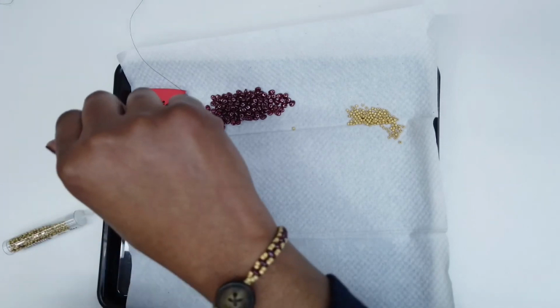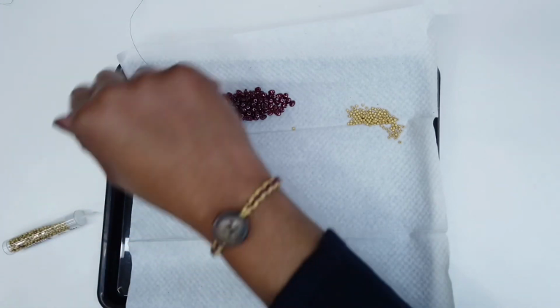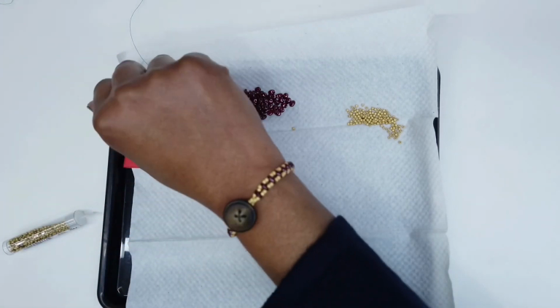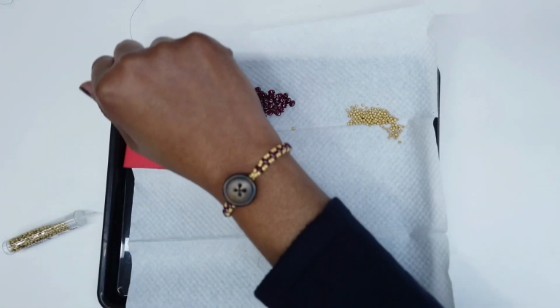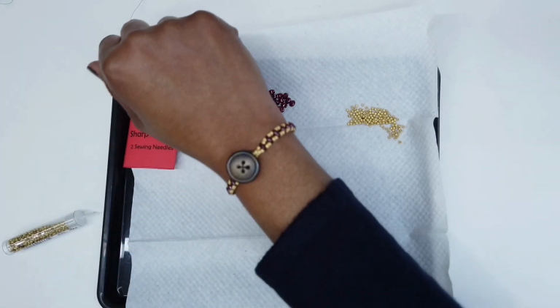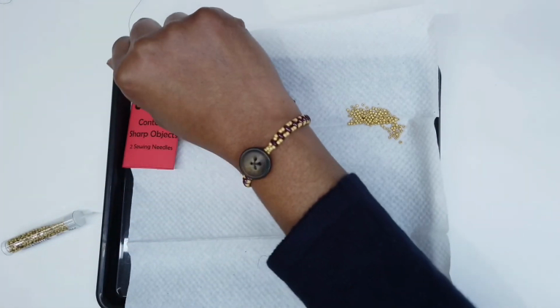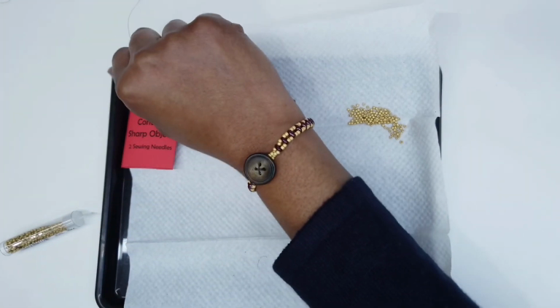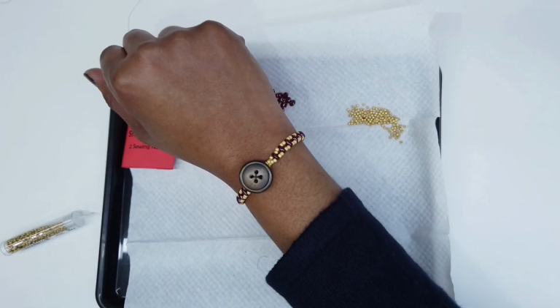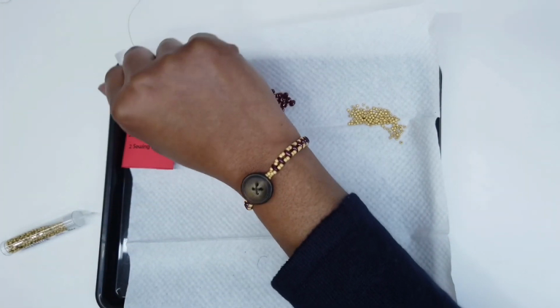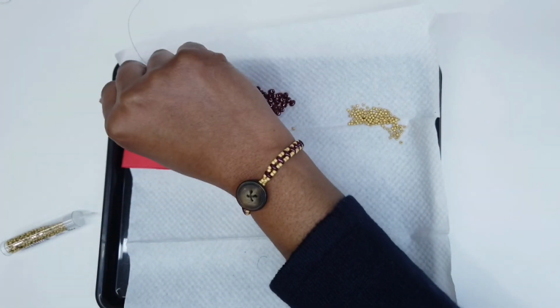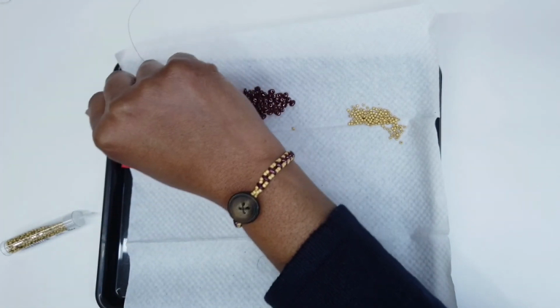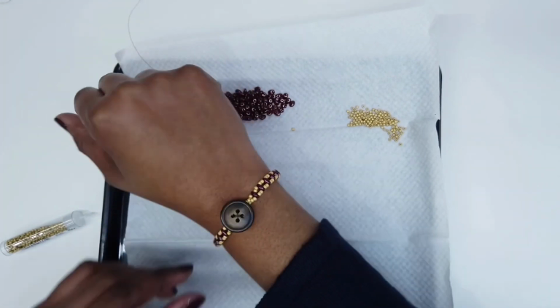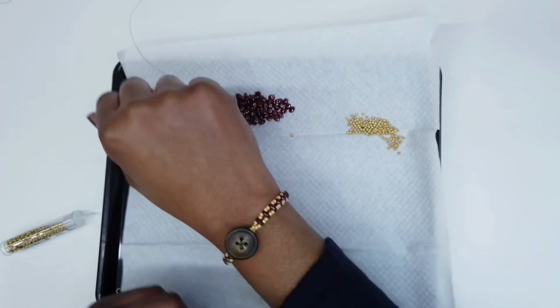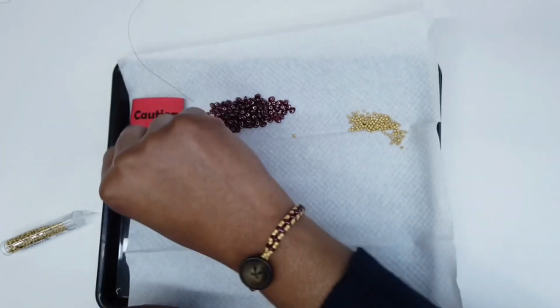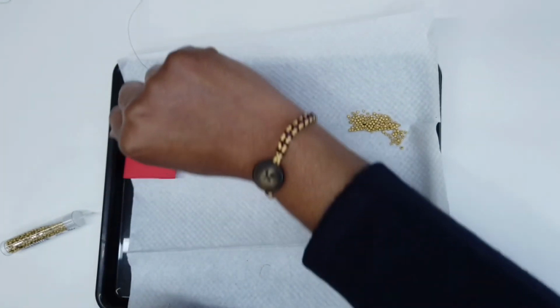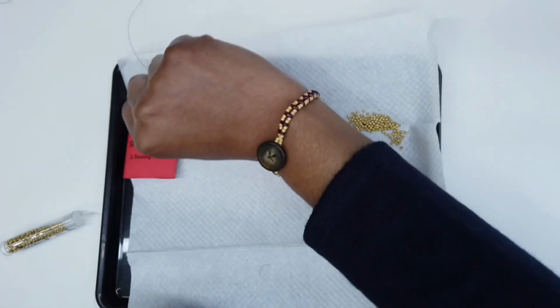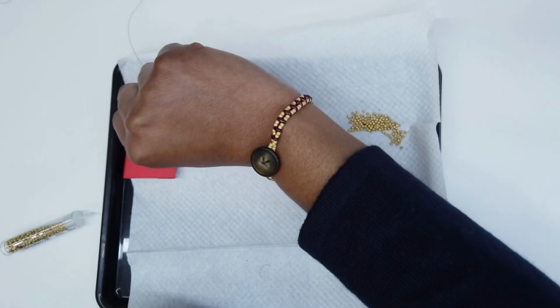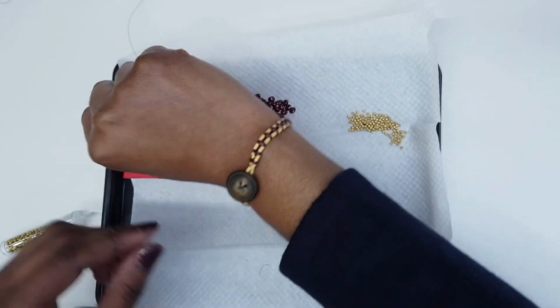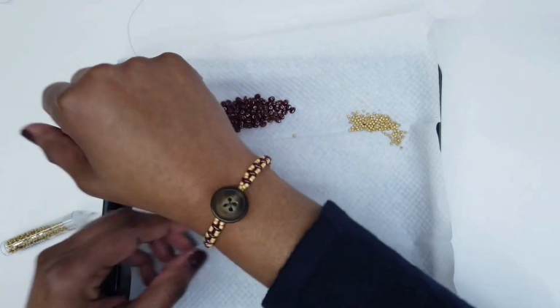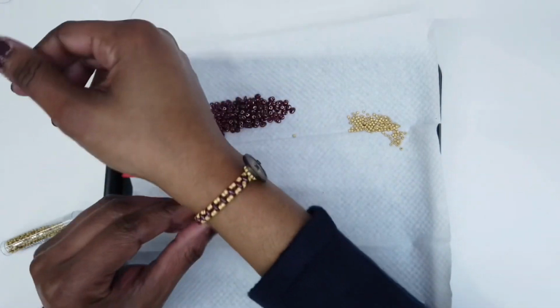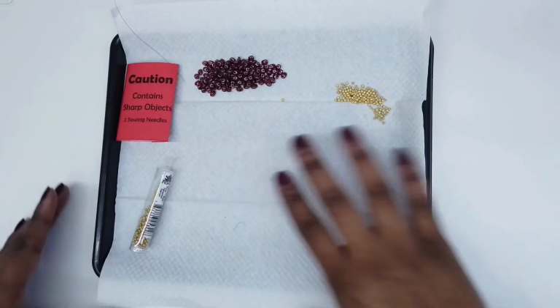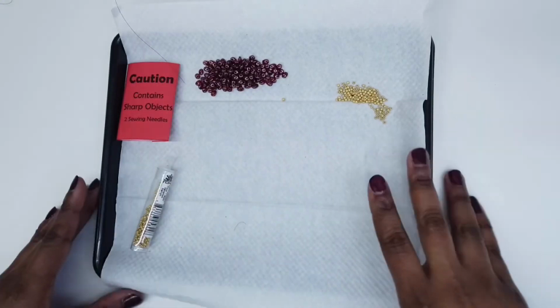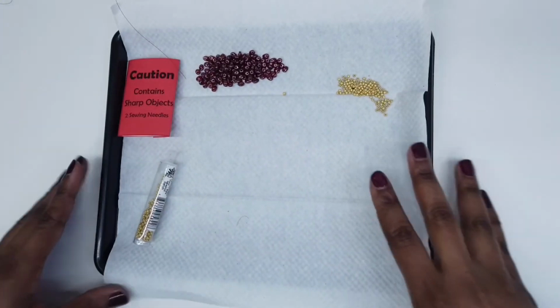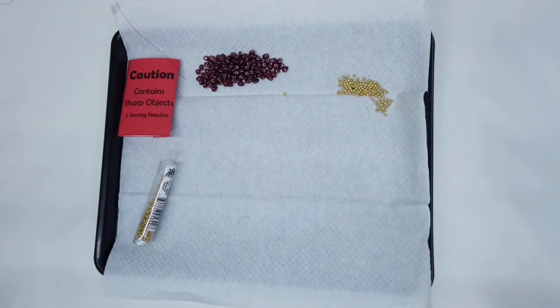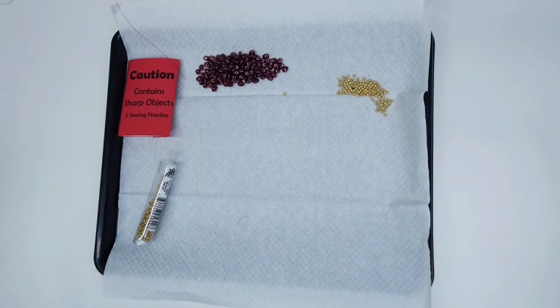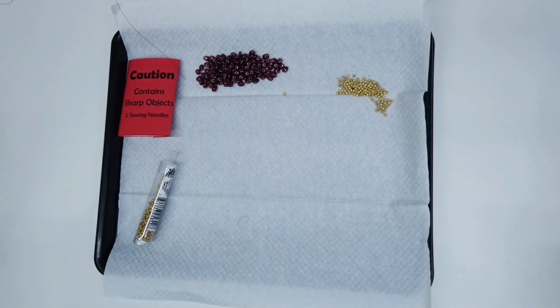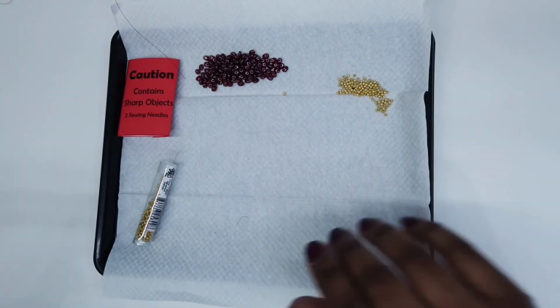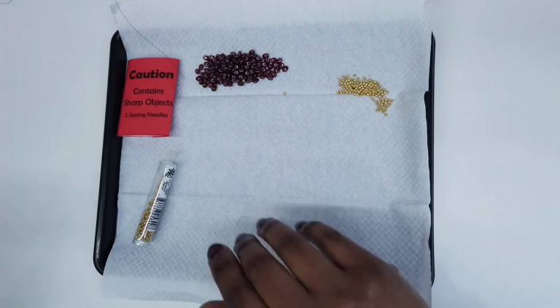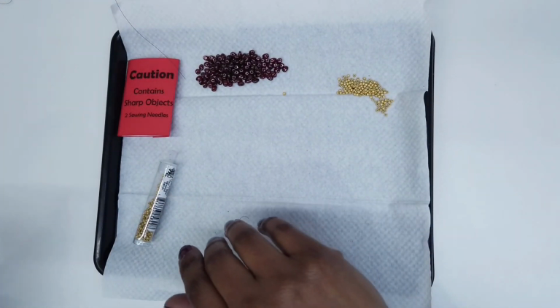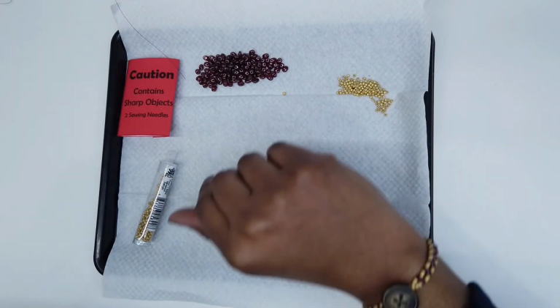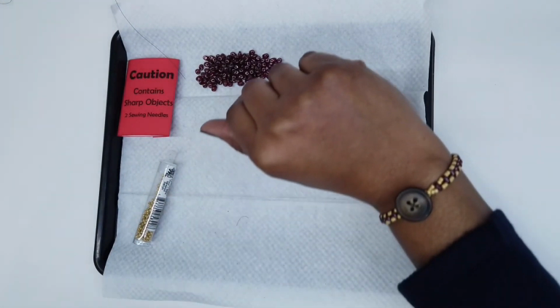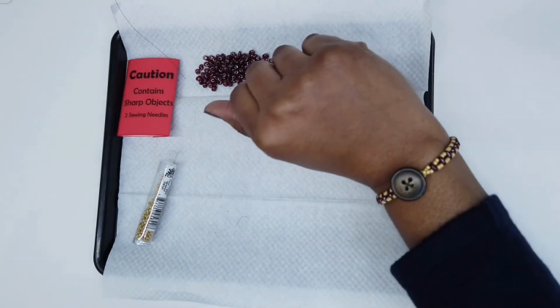This is what my finished bracelet looks like. Hope you enjoy your Cute-as-a-Button bracelet. Thank you.